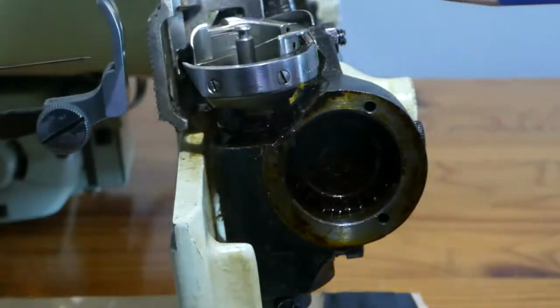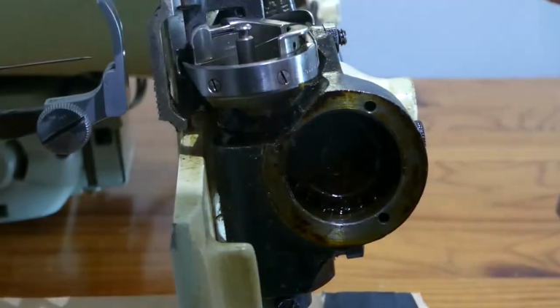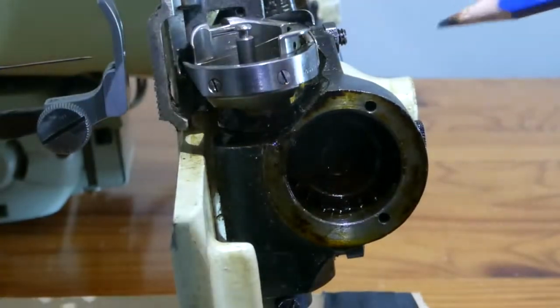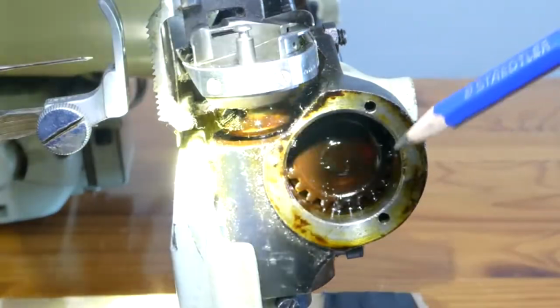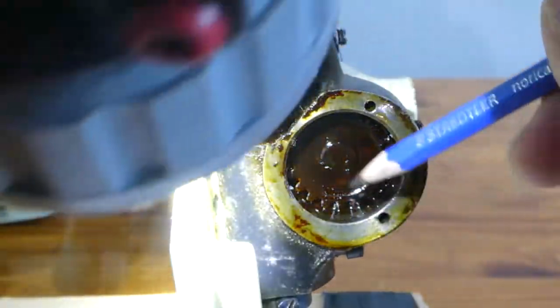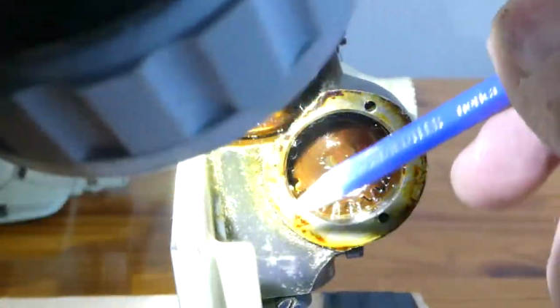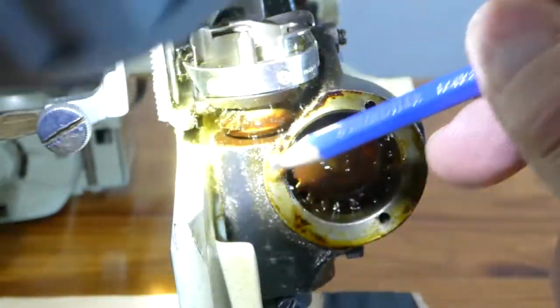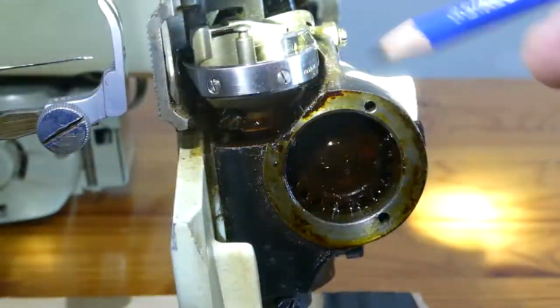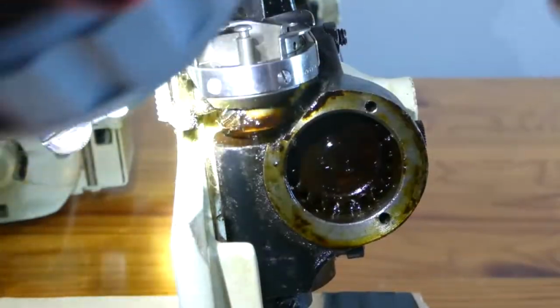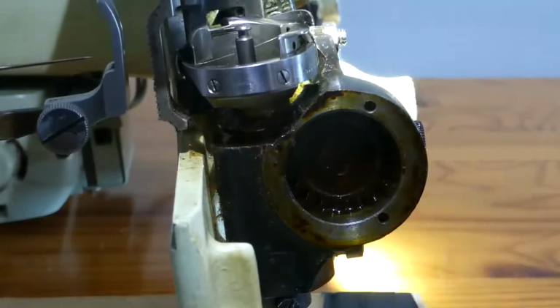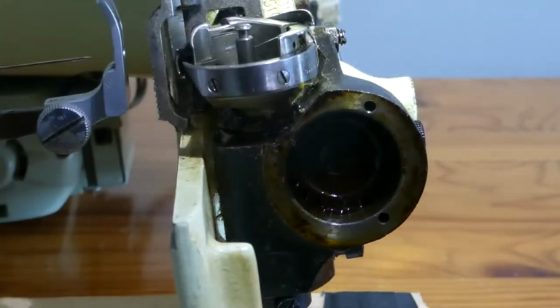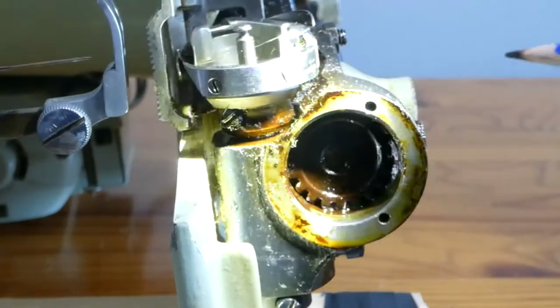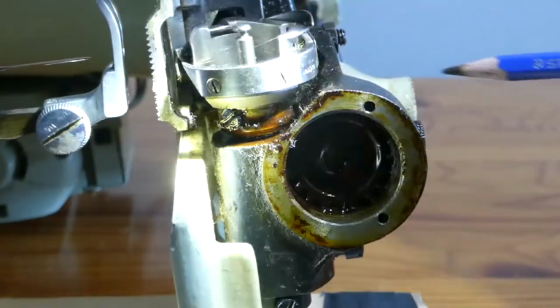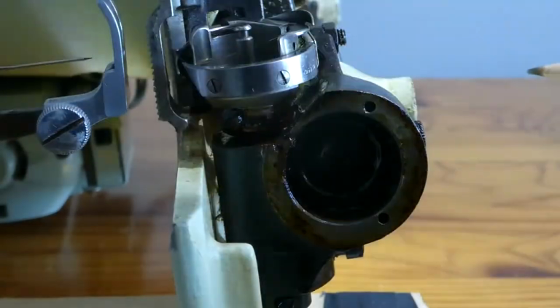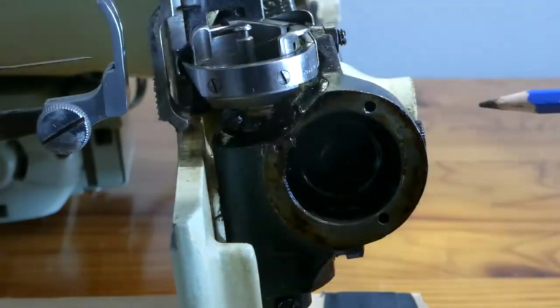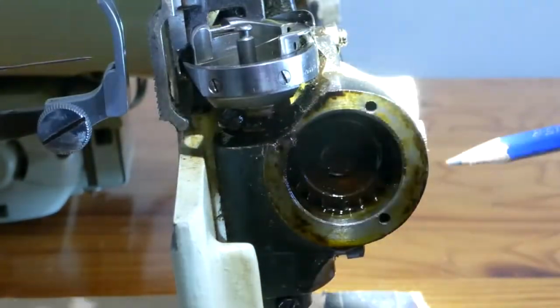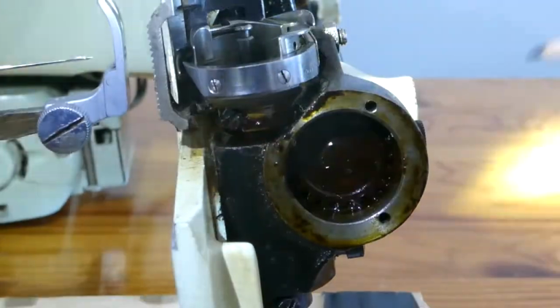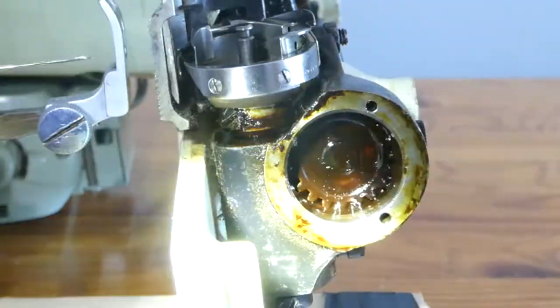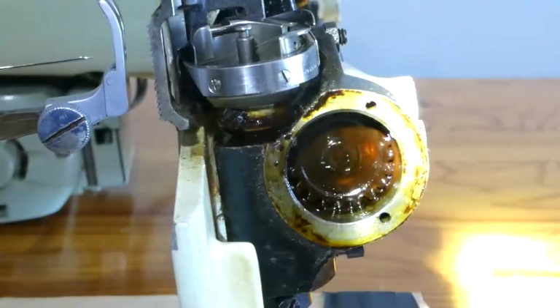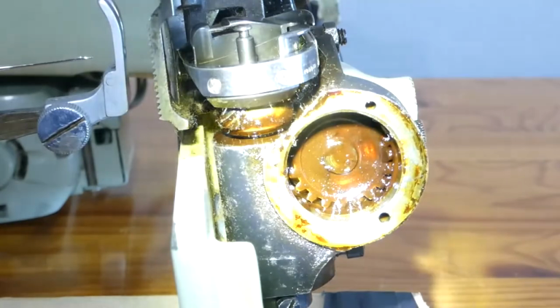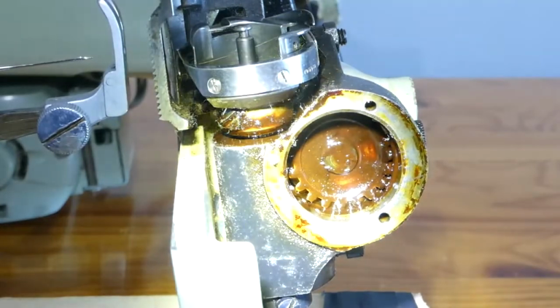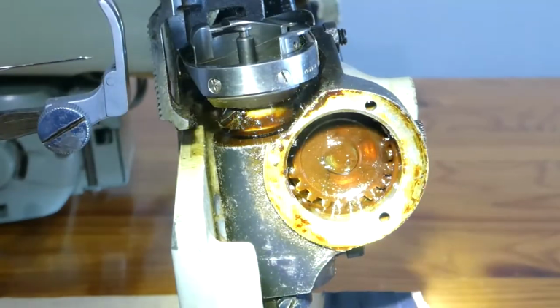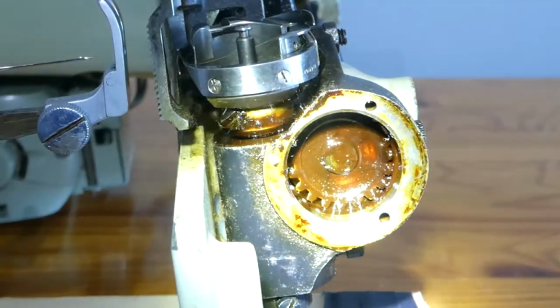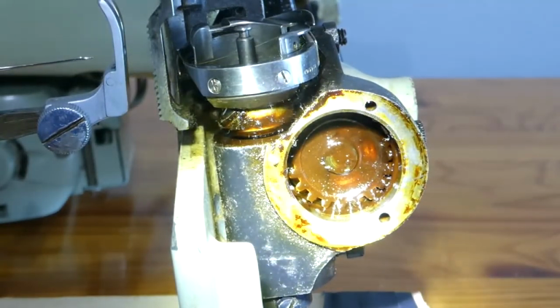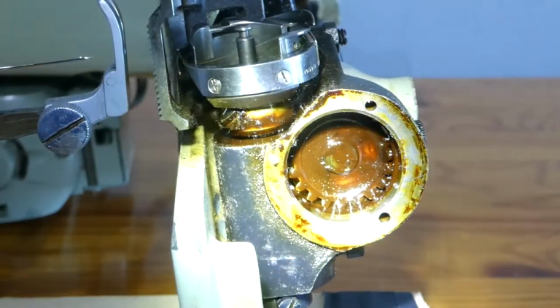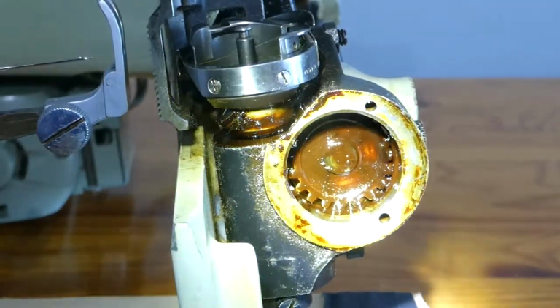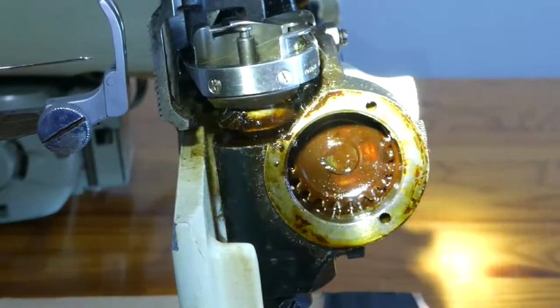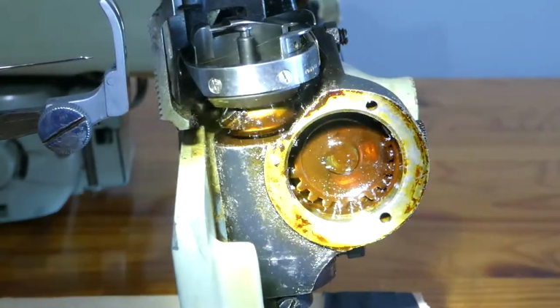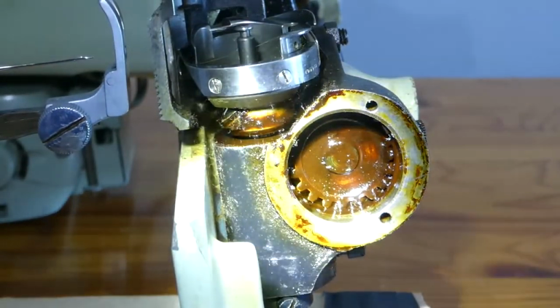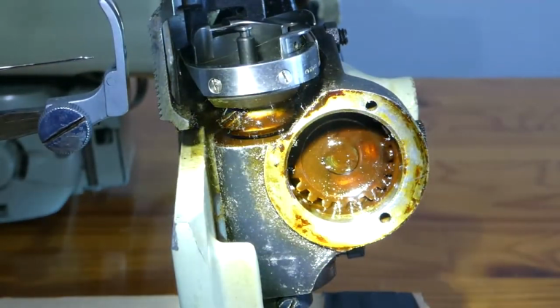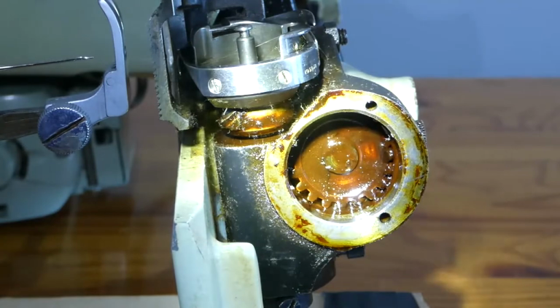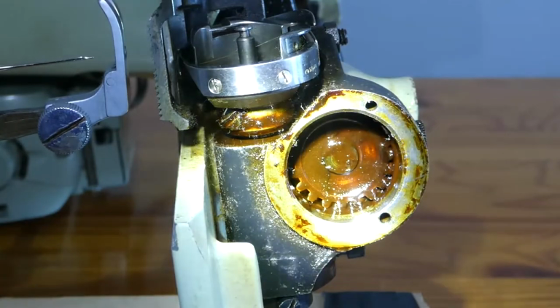Anywhere you see these kind of oily, greasy, dark brown stains, I use a product called Crud Cutter made by Rust-Oleum and I do swear by this stuff.